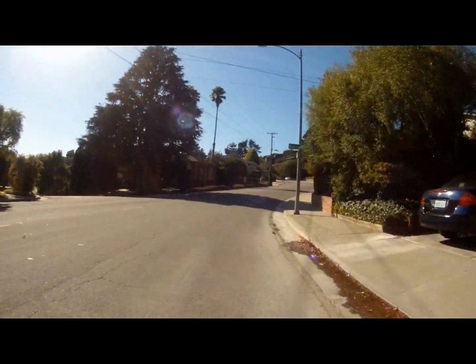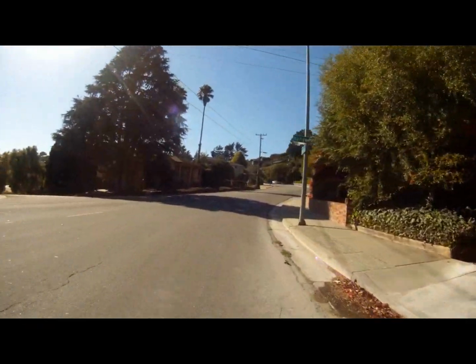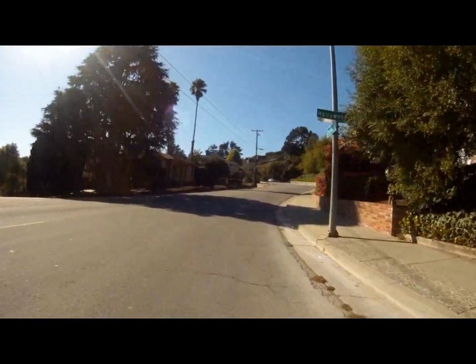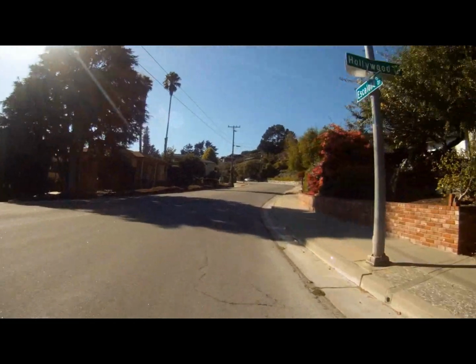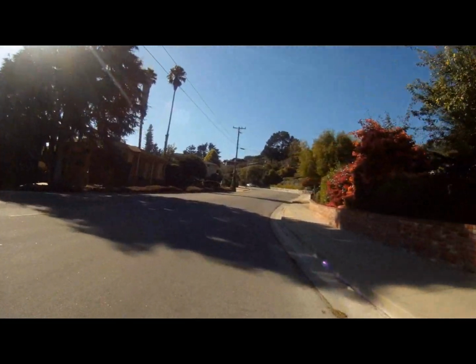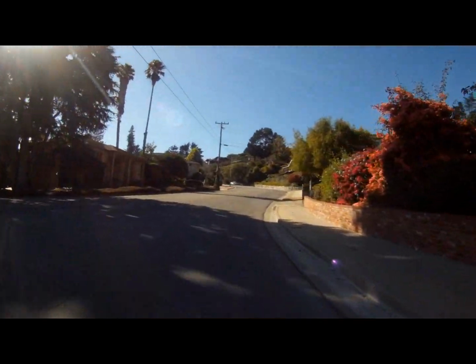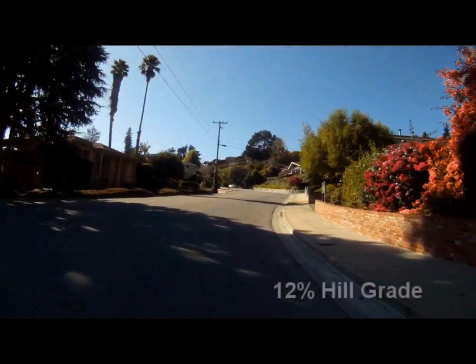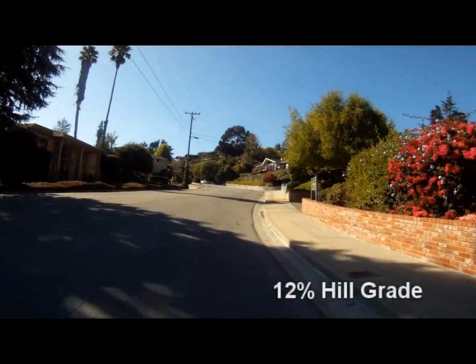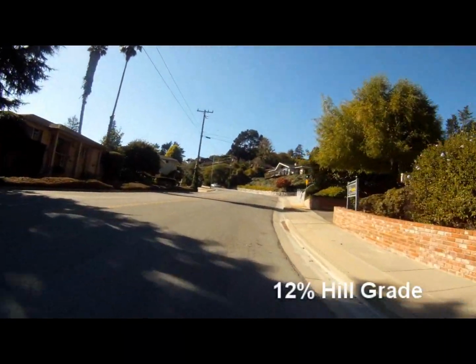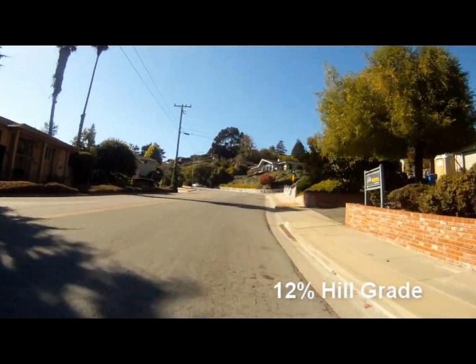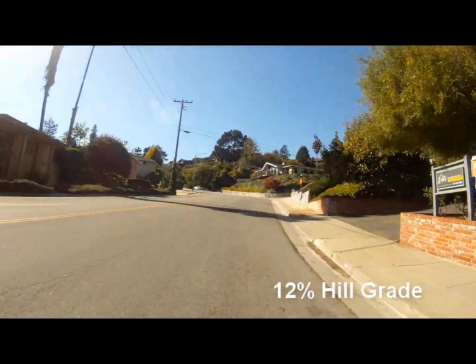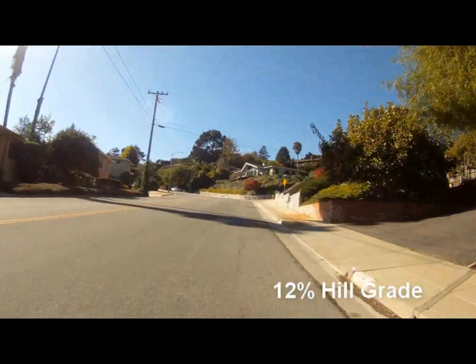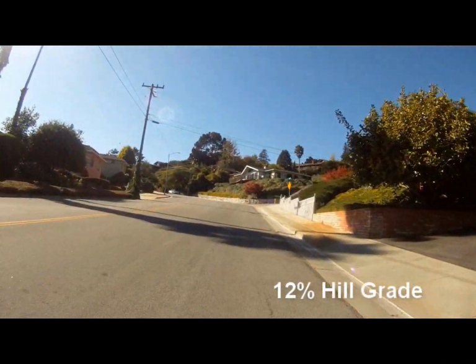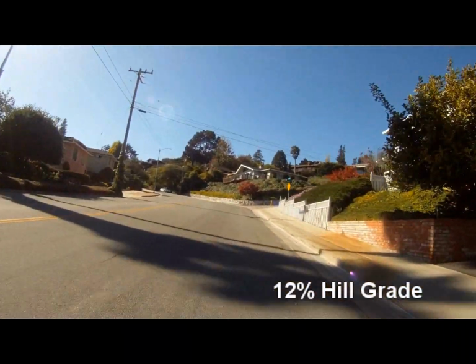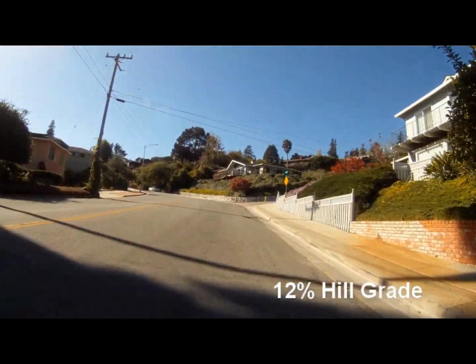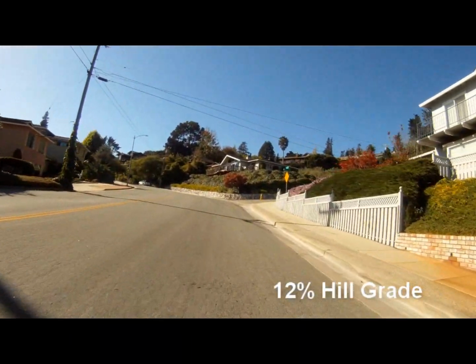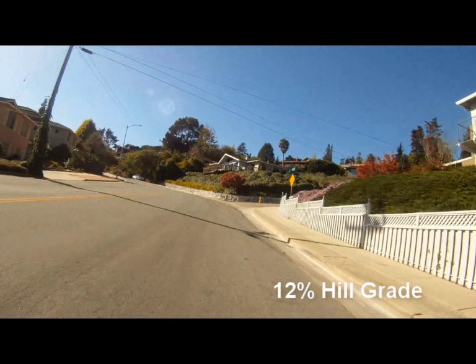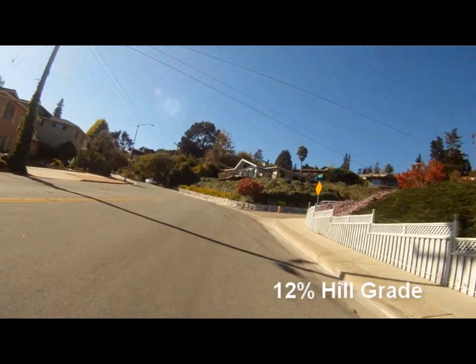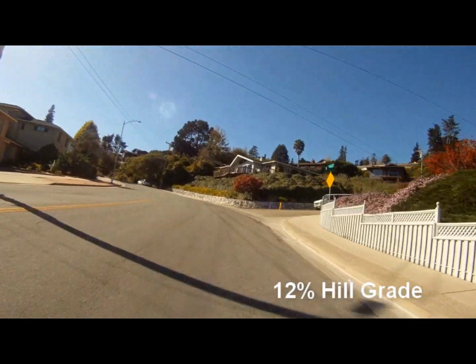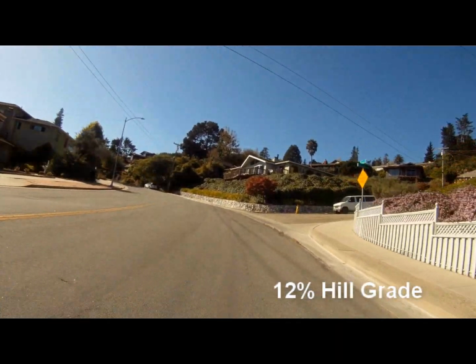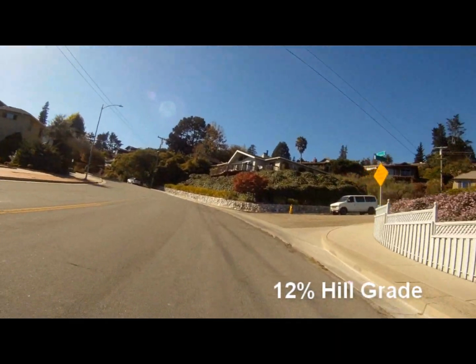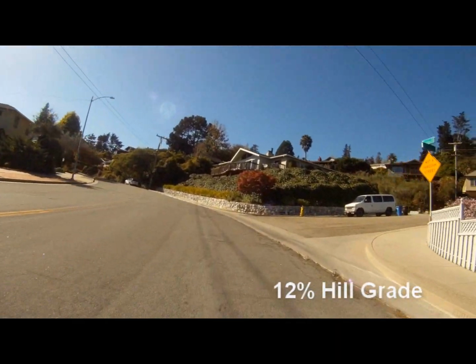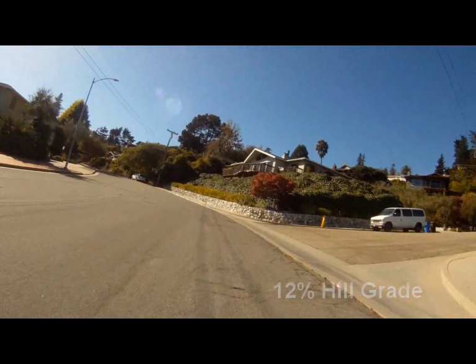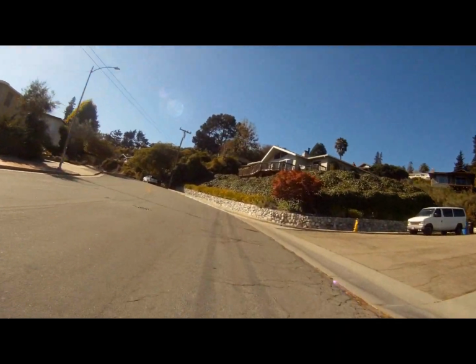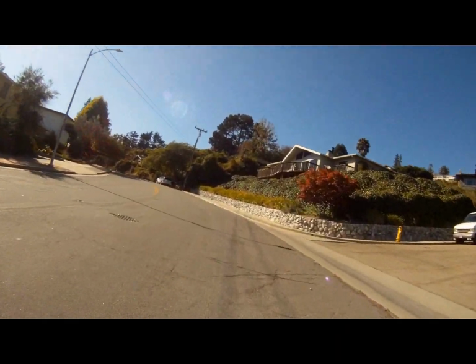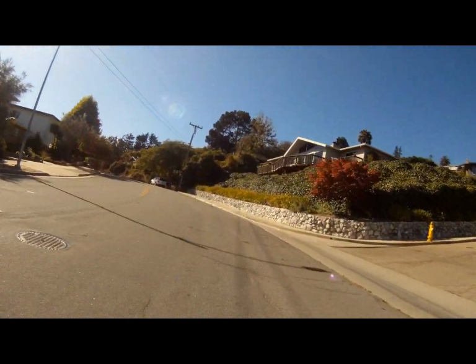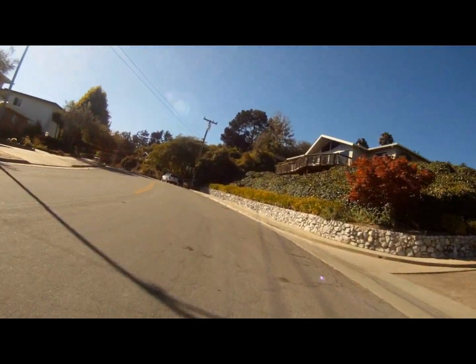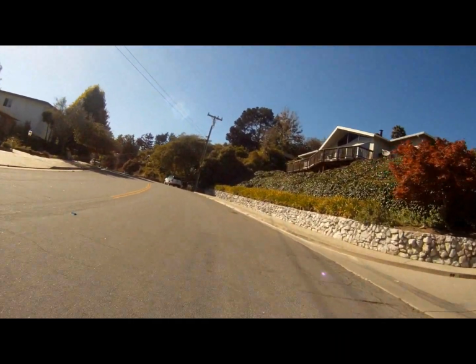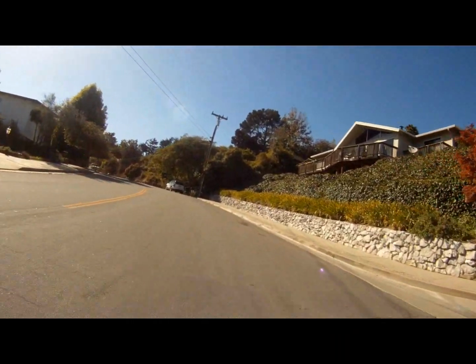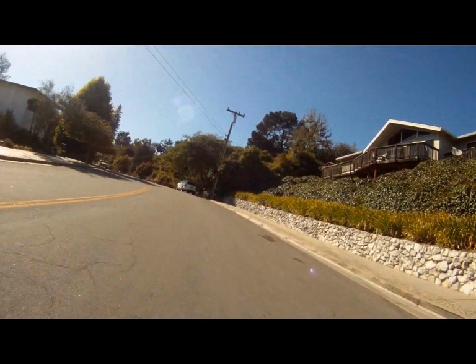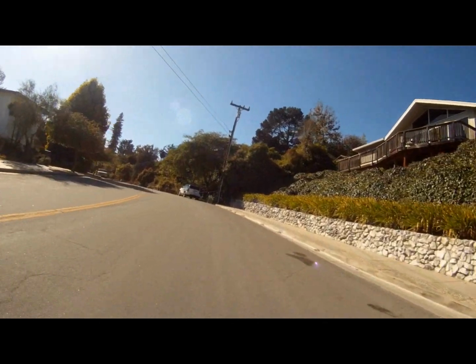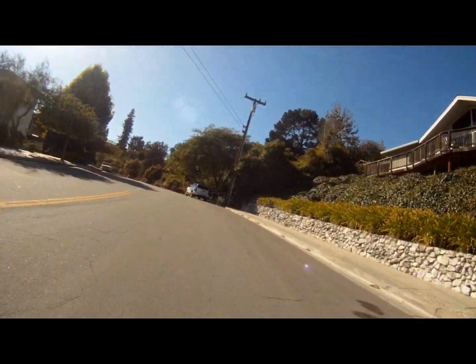This is a long hill, about a quarter of a mile long, roughly about a 12% grade. Tough just because of the distance — it just keeps going up and up. This is on the way to the University of California.